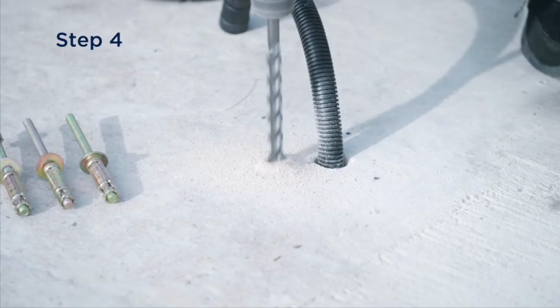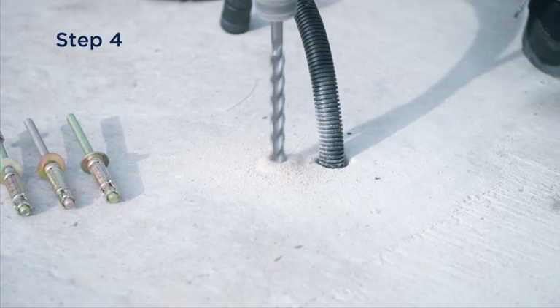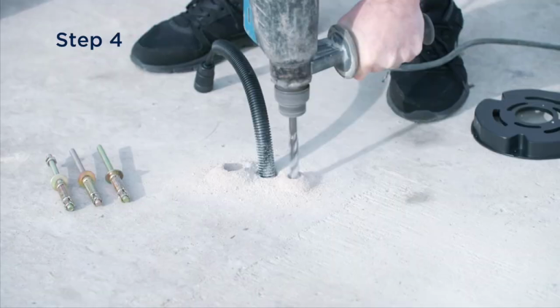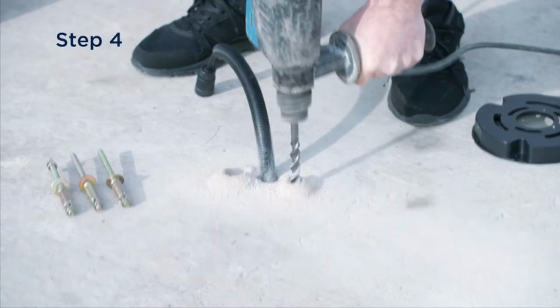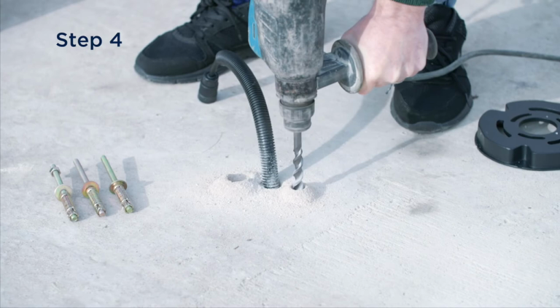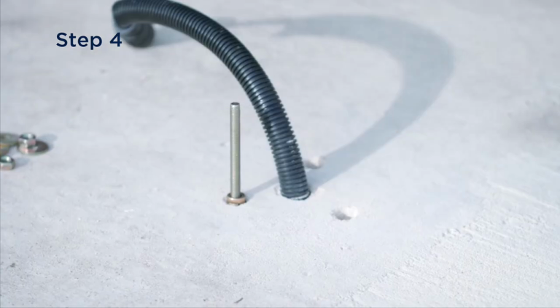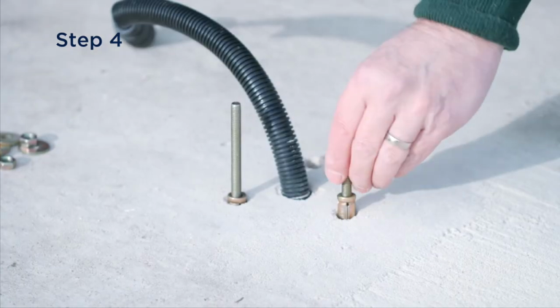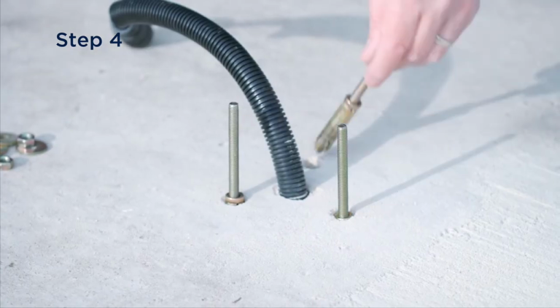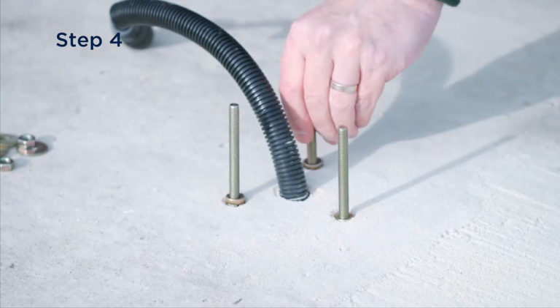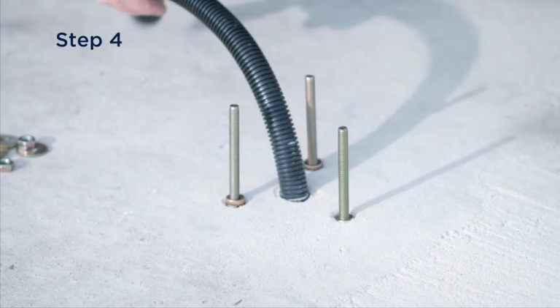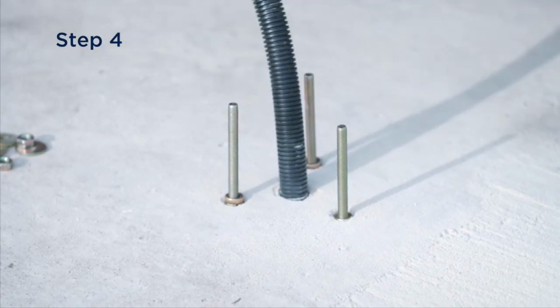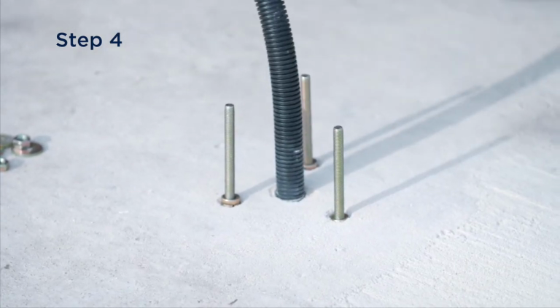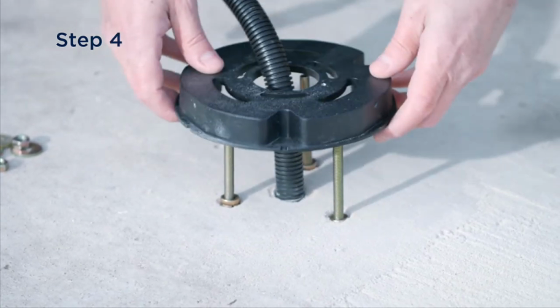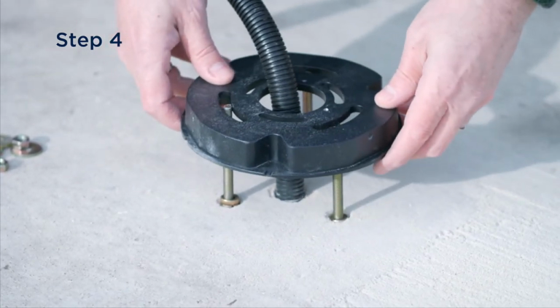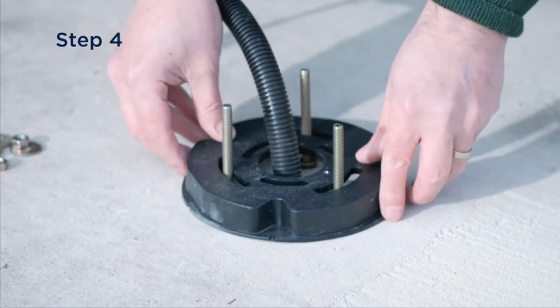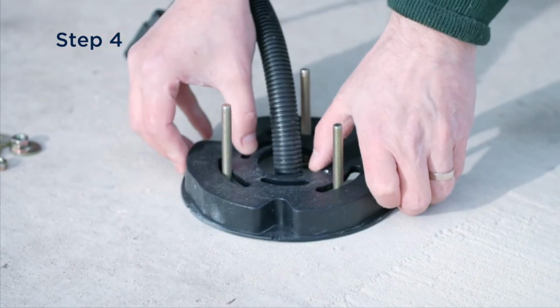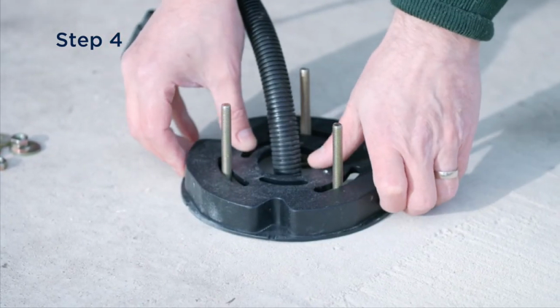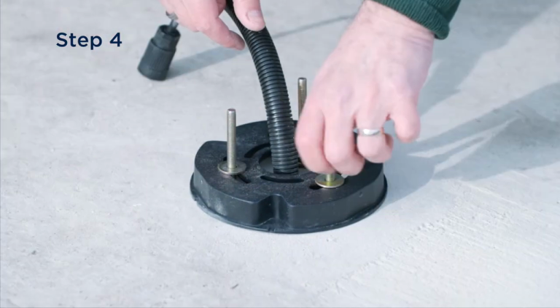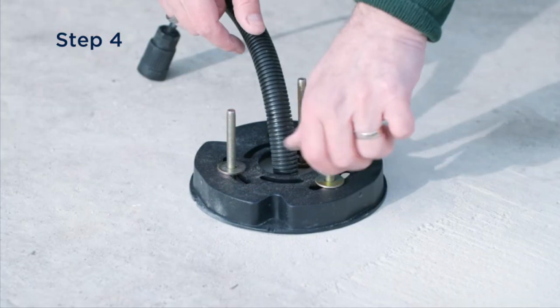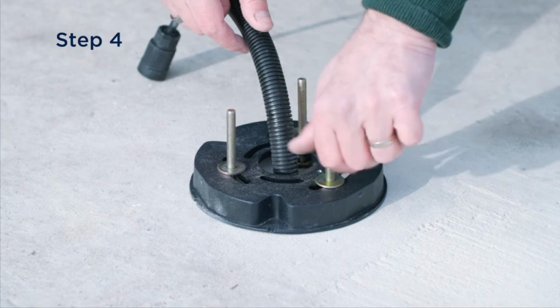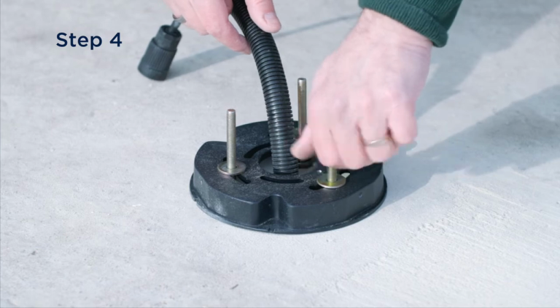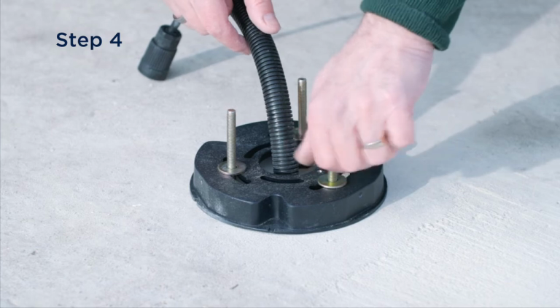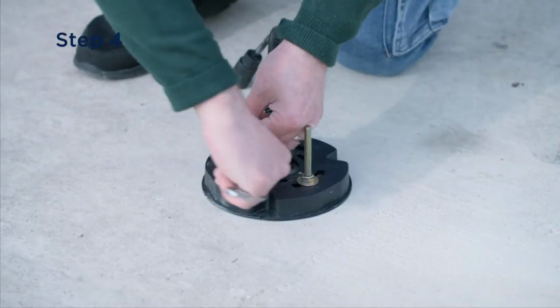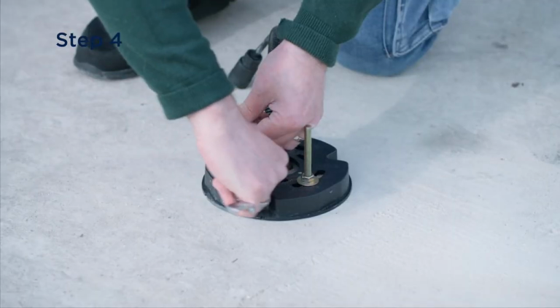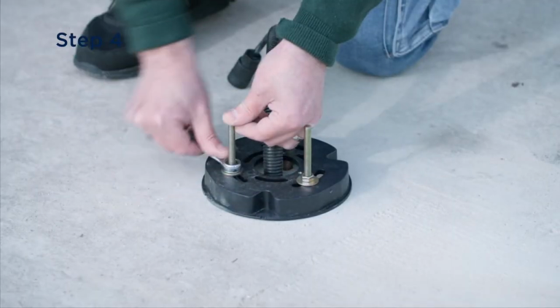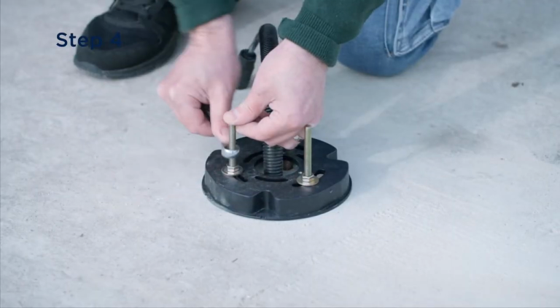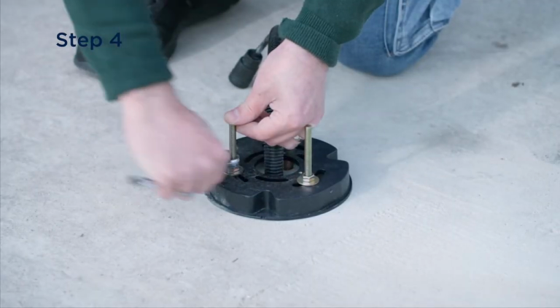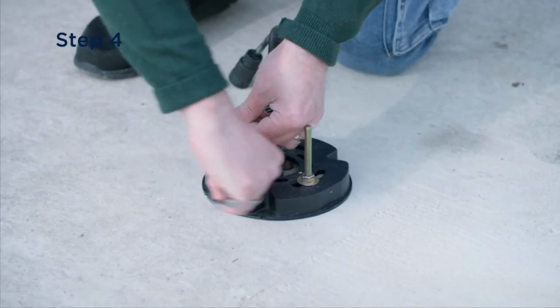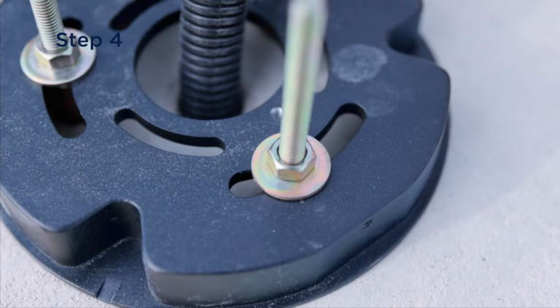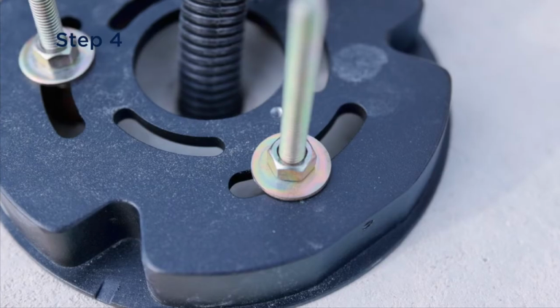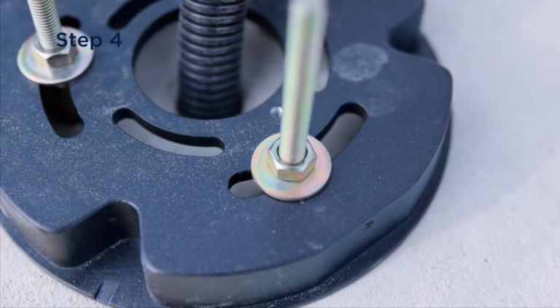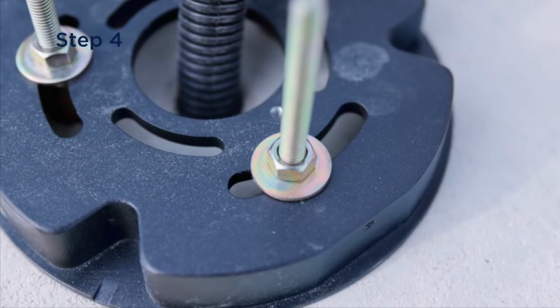Once the anchor bolts have been fitted to the concrete pad, place the bollard base over the studs and secure the nuts. Do not over tighten, as you could damage the base.